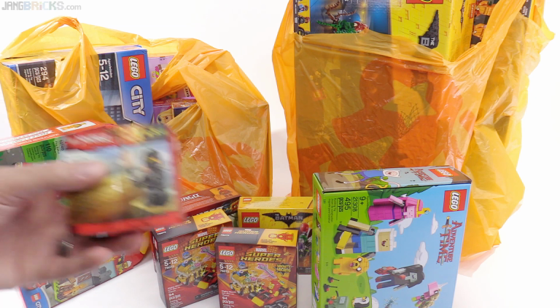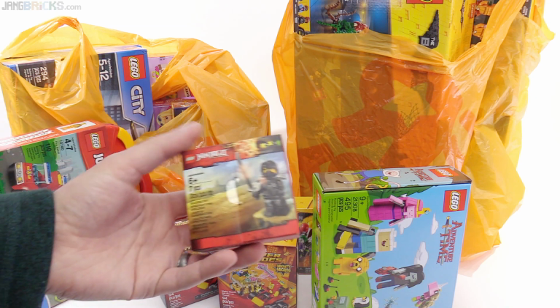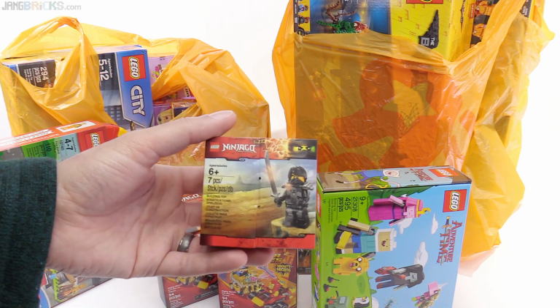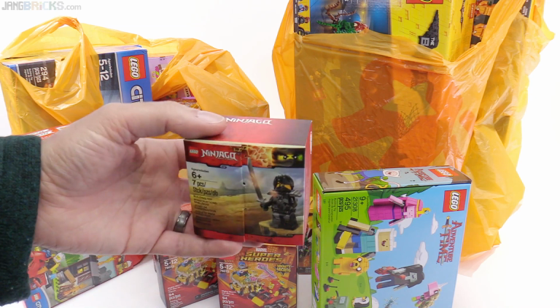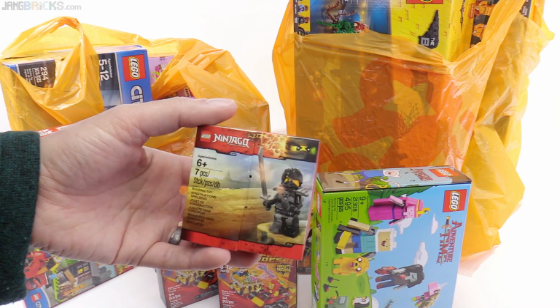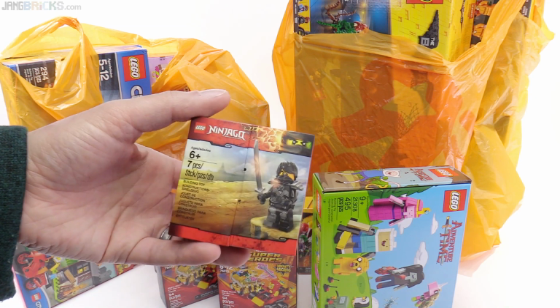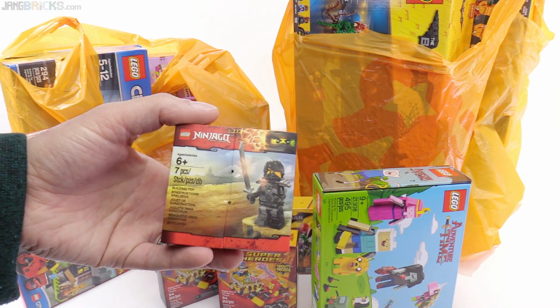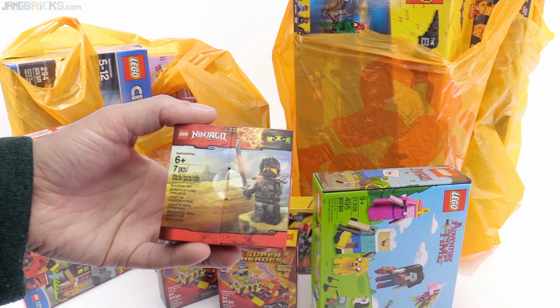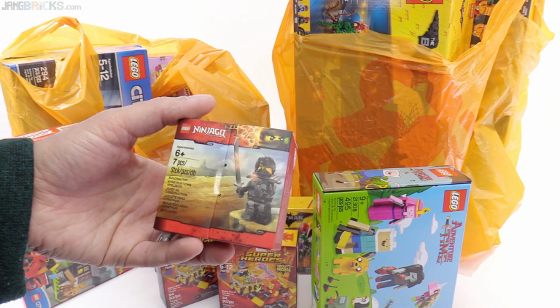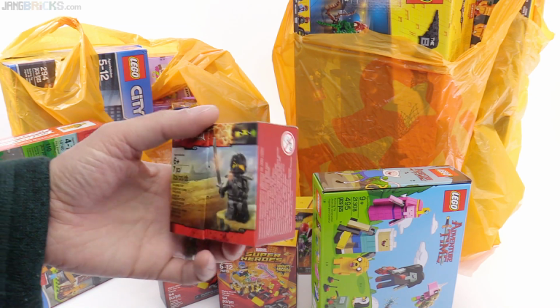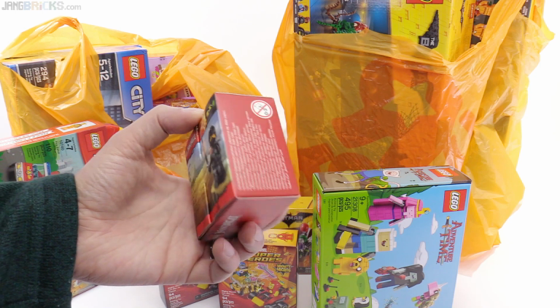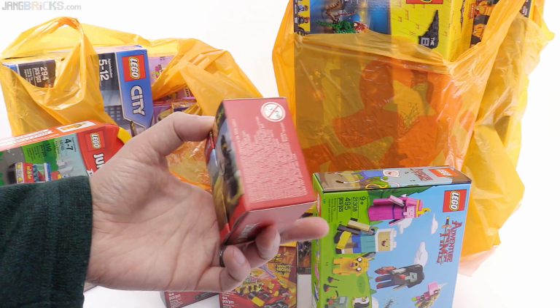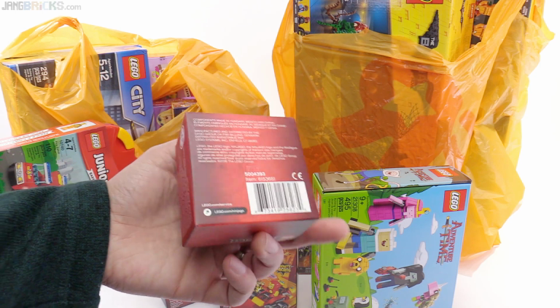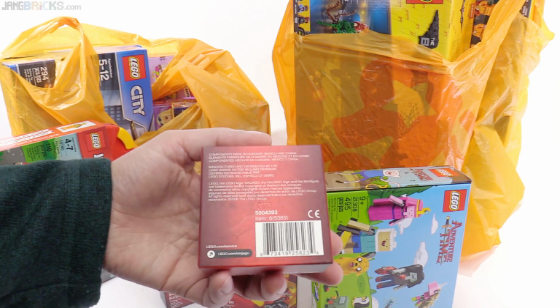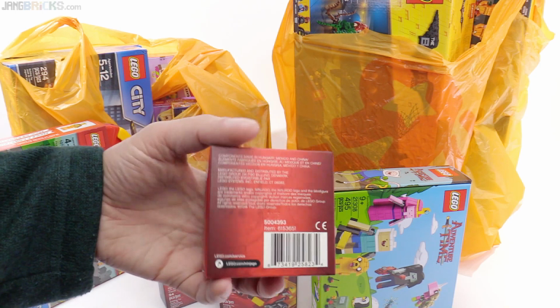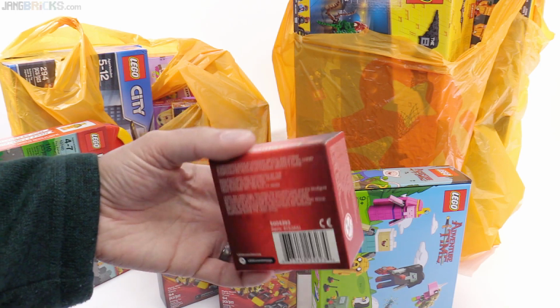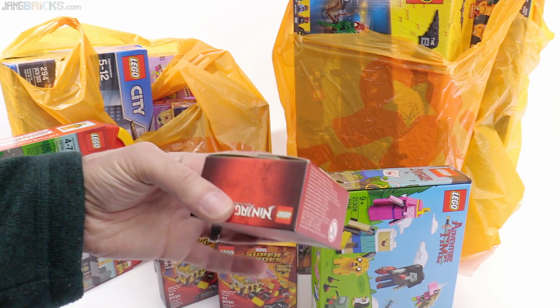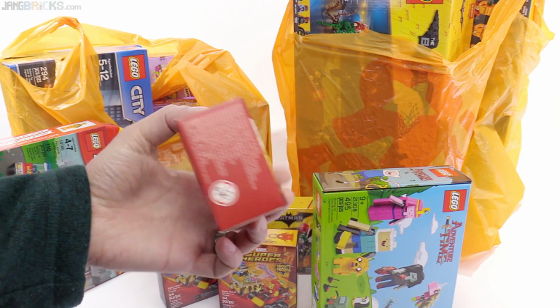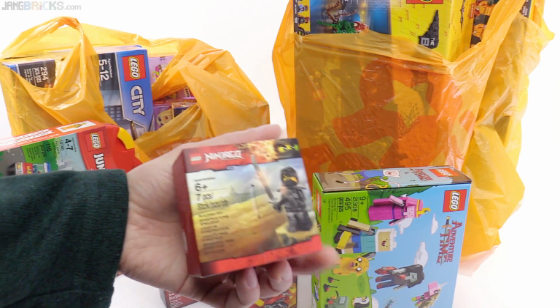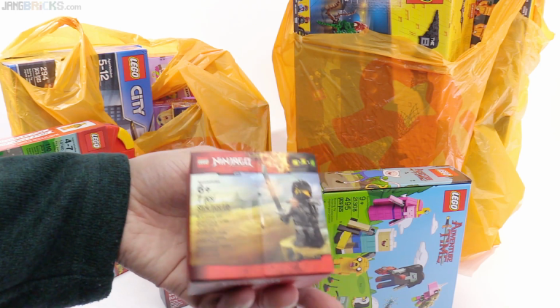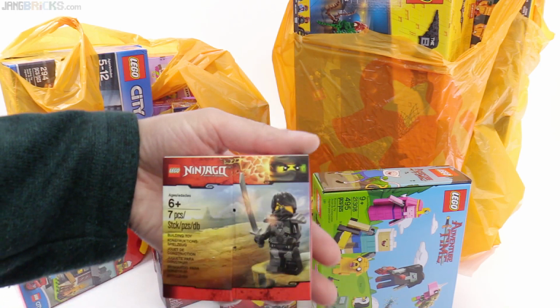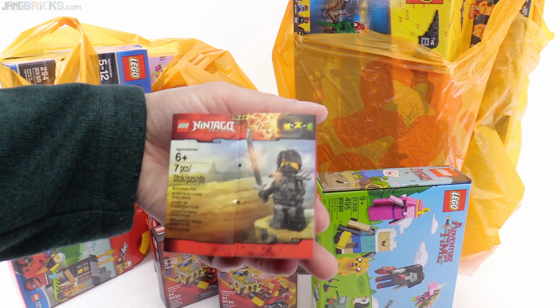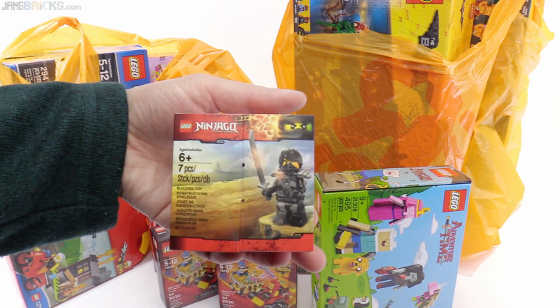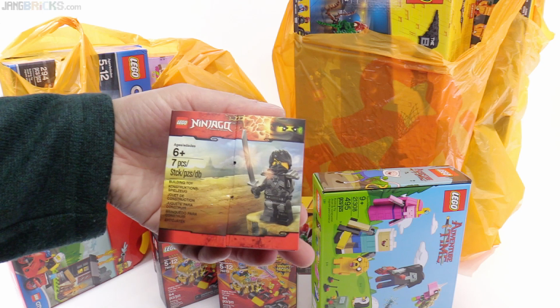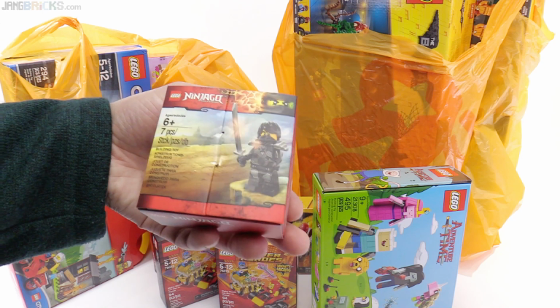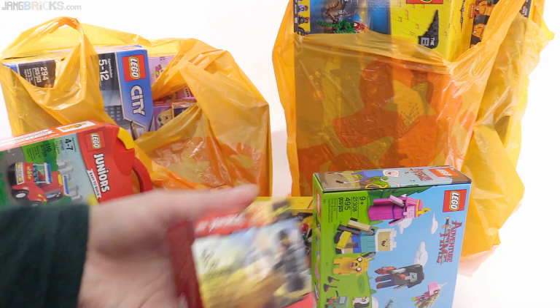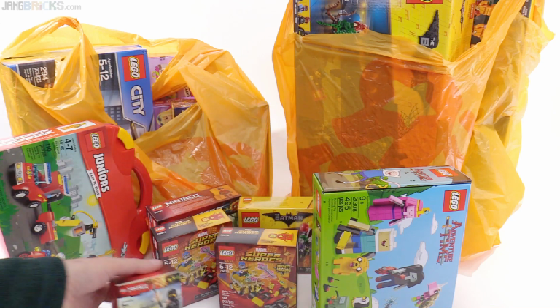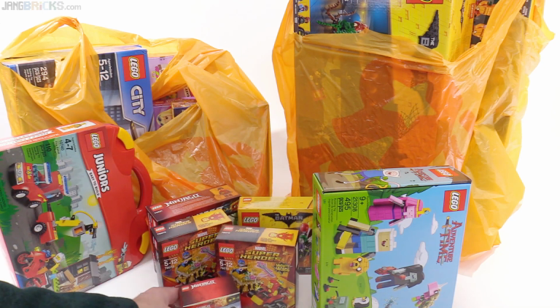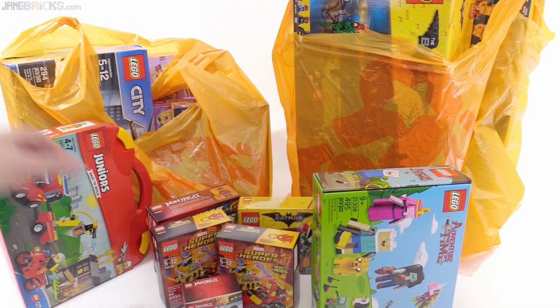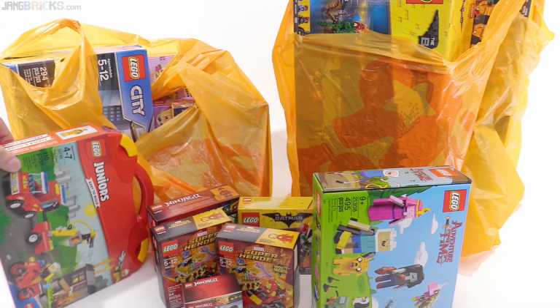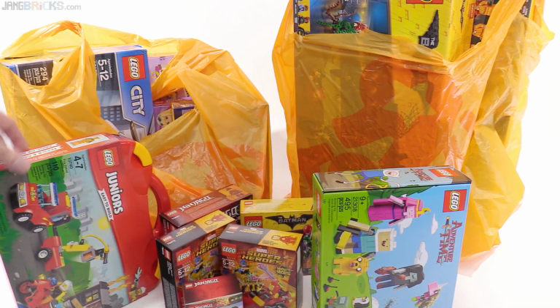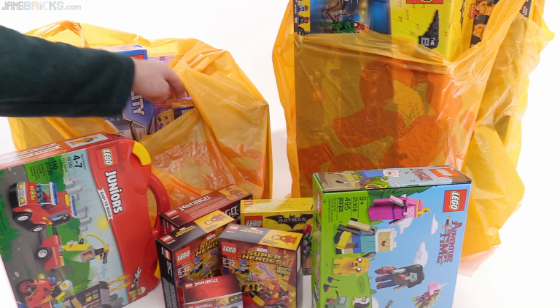My Toys R Us finally put out a bunch of these — the Coal Box. Didn't see how much this cost, probably way too much for just a figure, but I'll do a quick small review on that.